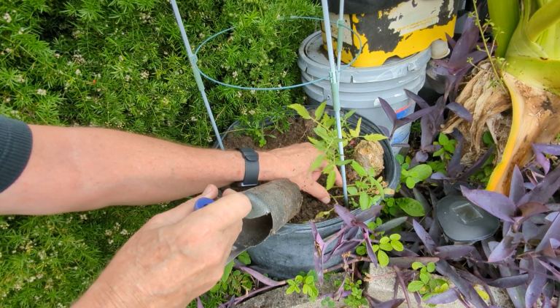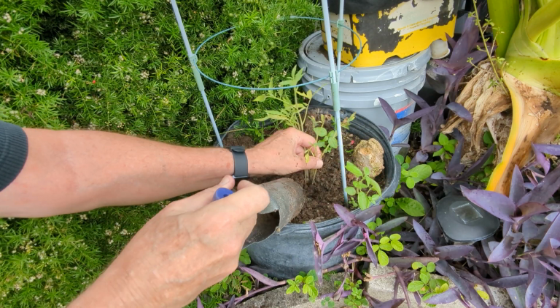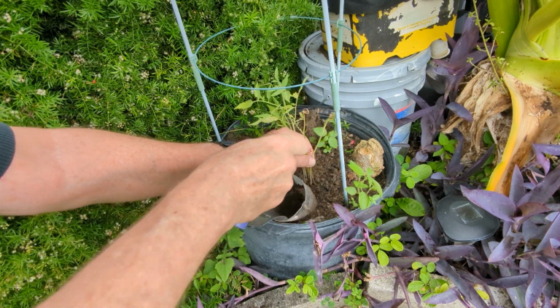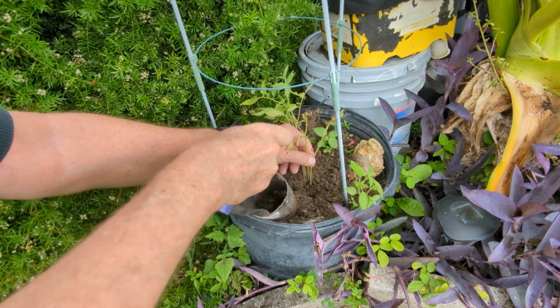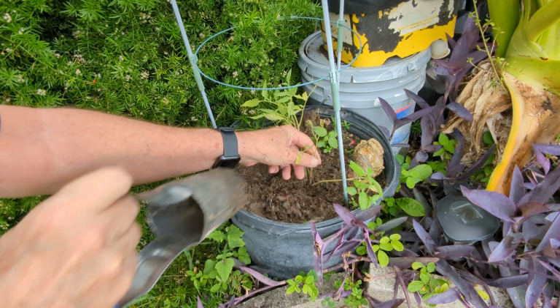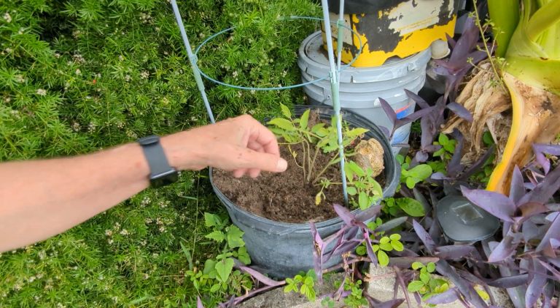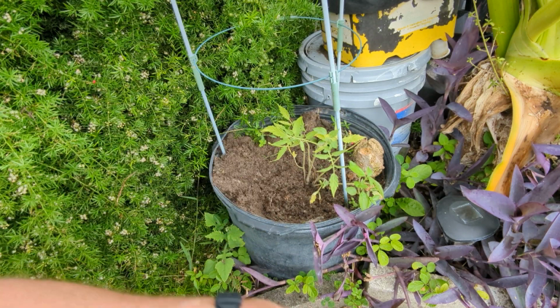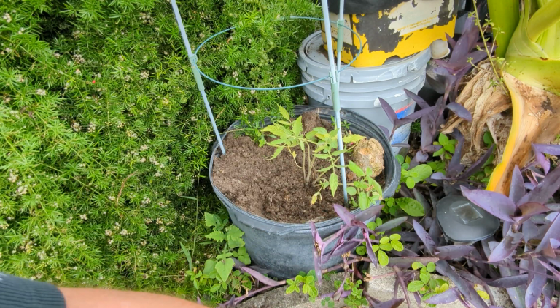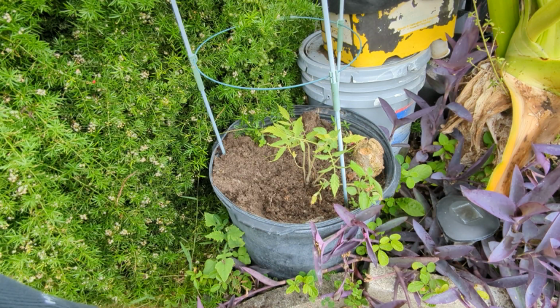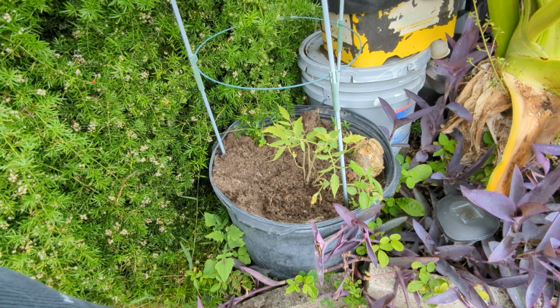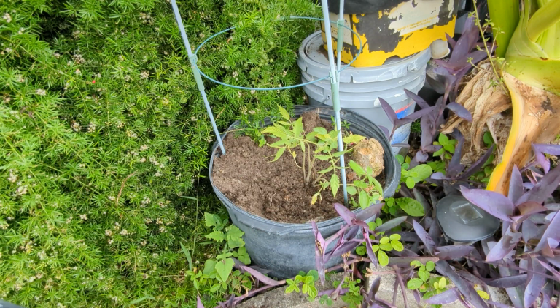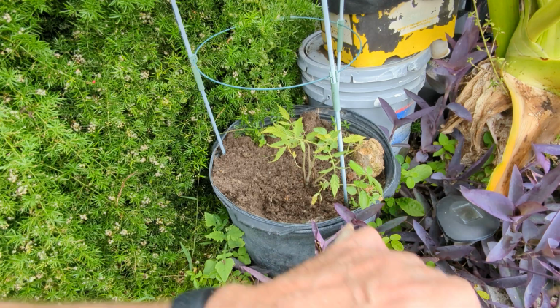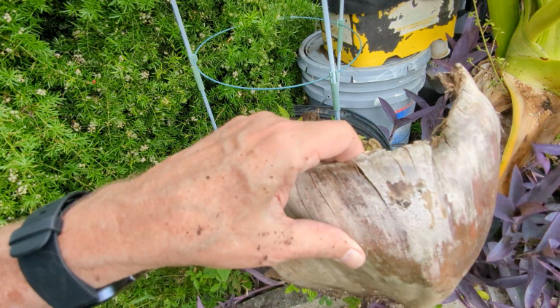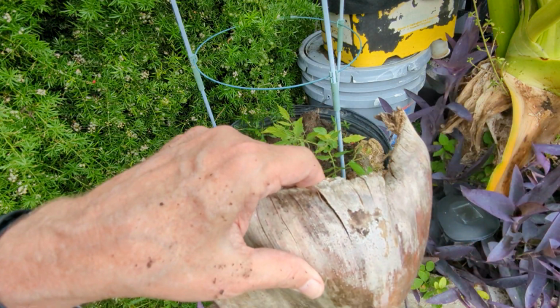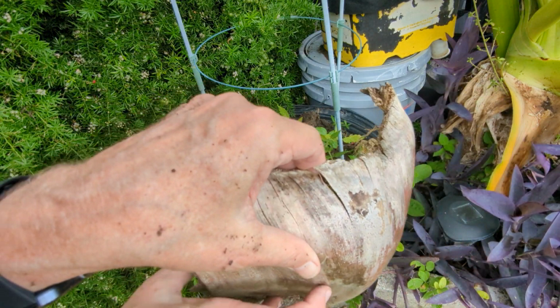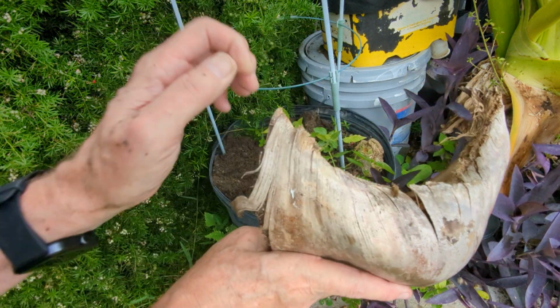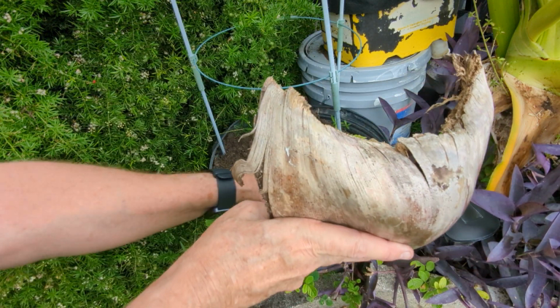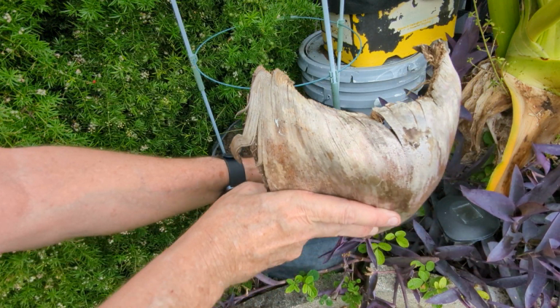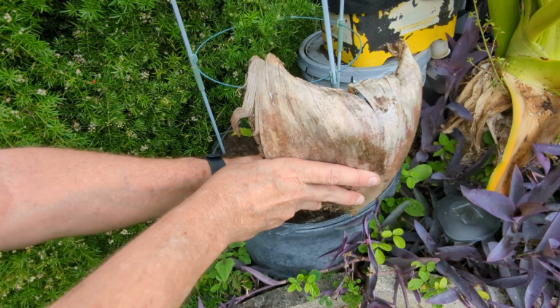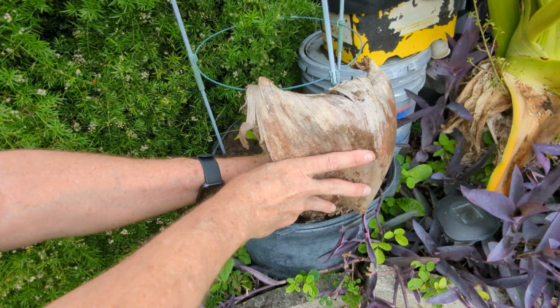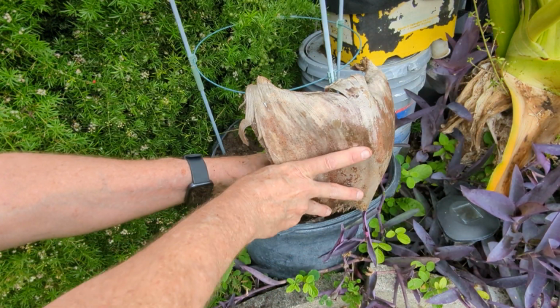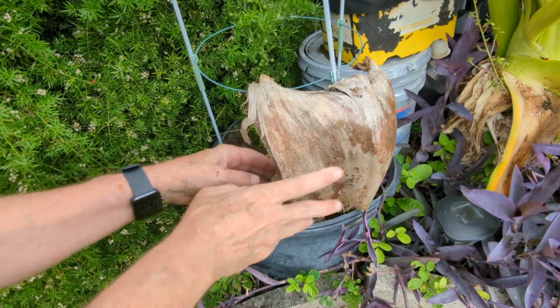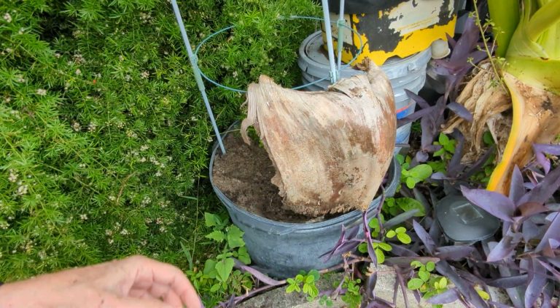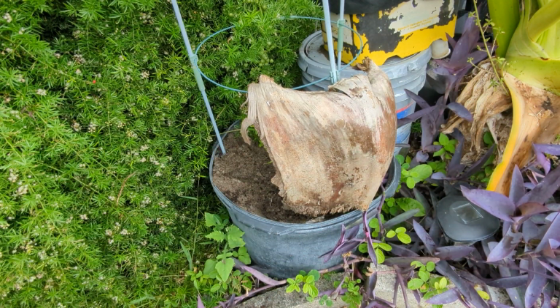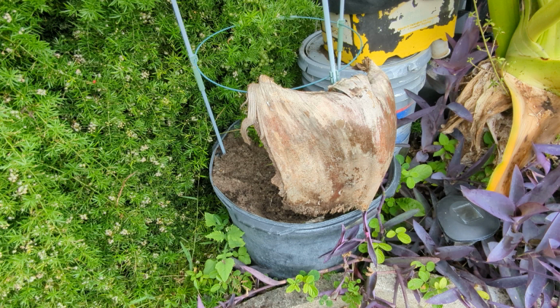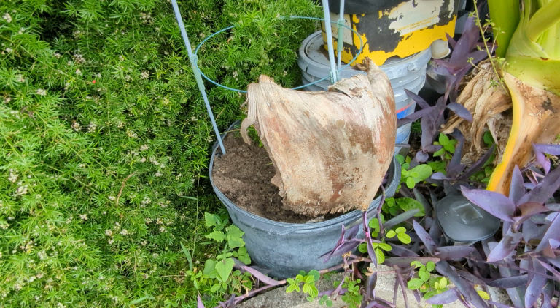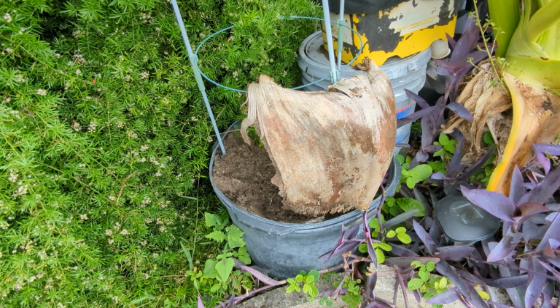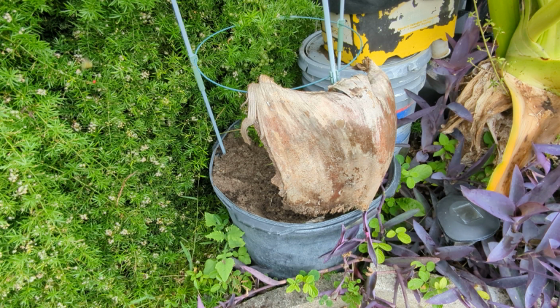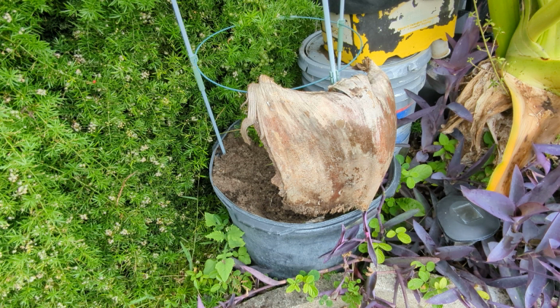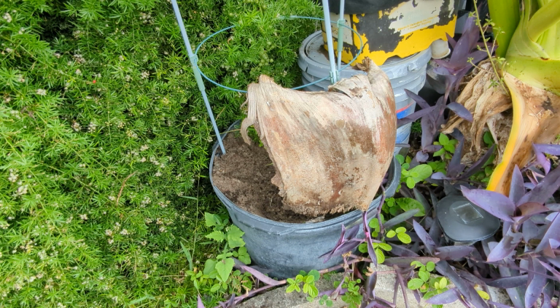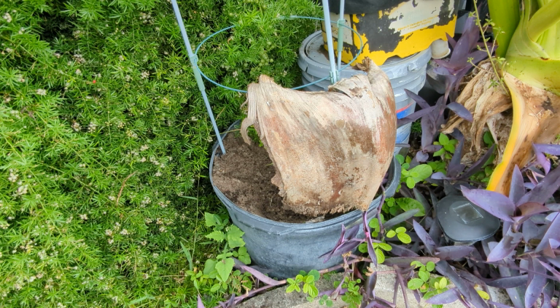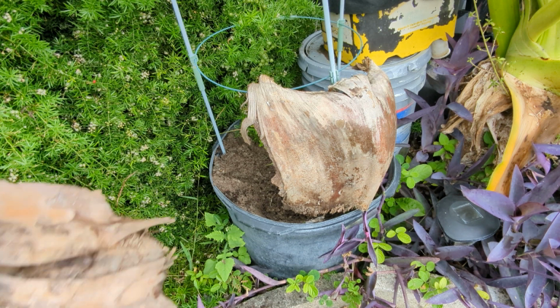And you're ready to go and get tomatoes. As an added thing here in the summer heat here in Florida, that is part of a palm tree that I kind of put over that, to kind of shield from the sun a little bit while it has a chance to grow.